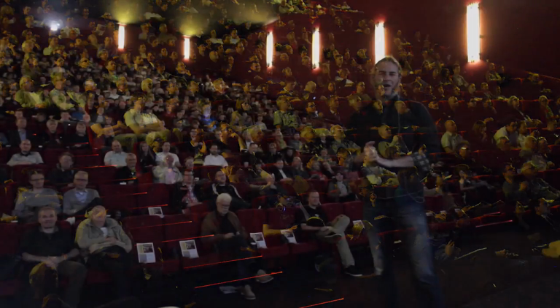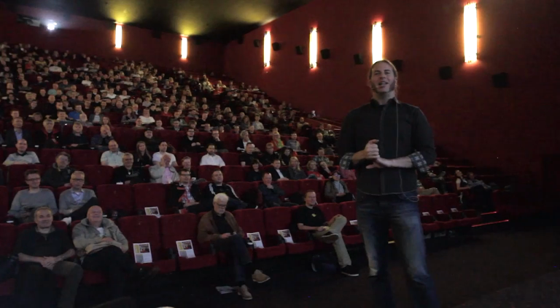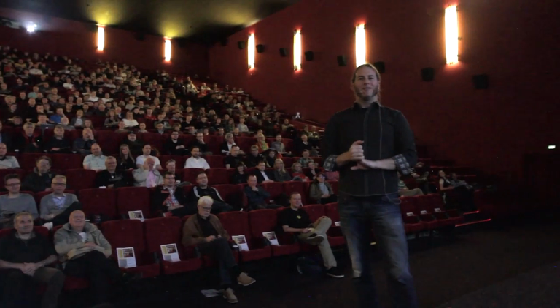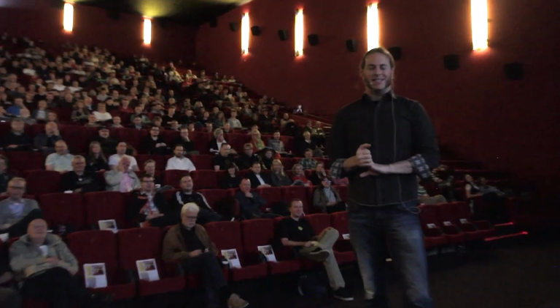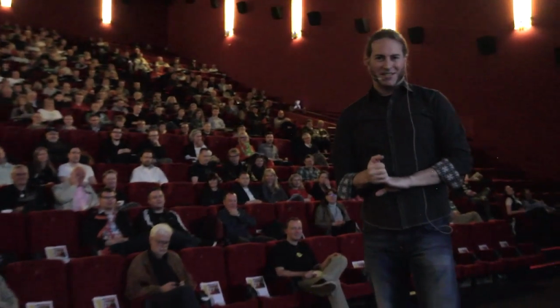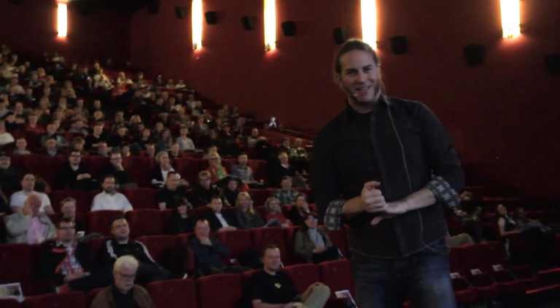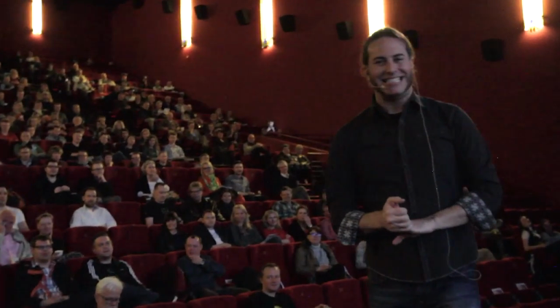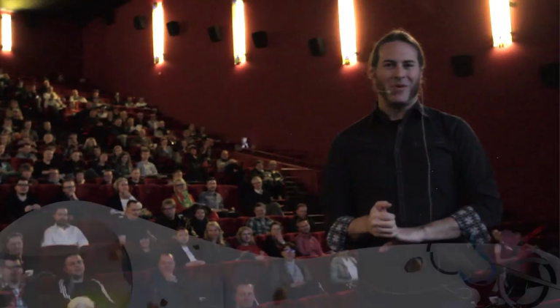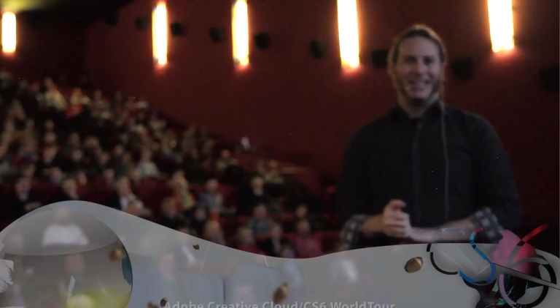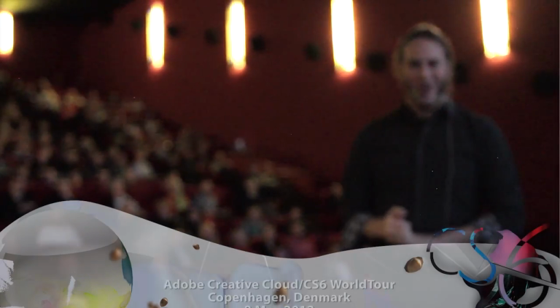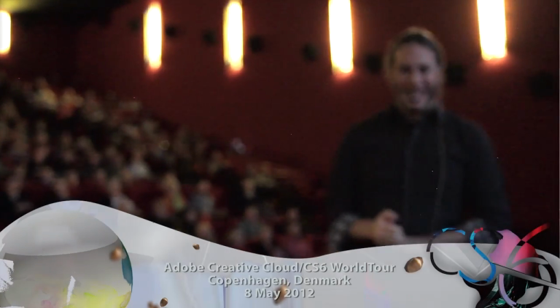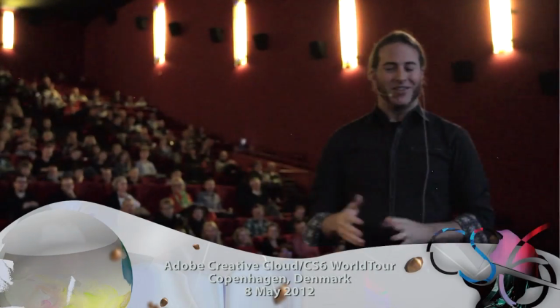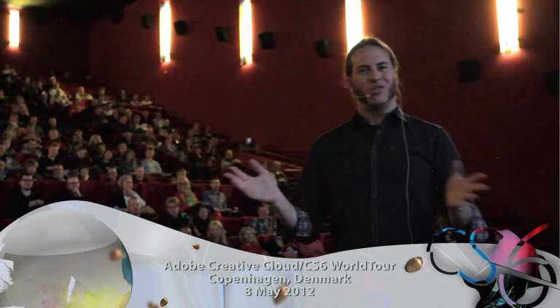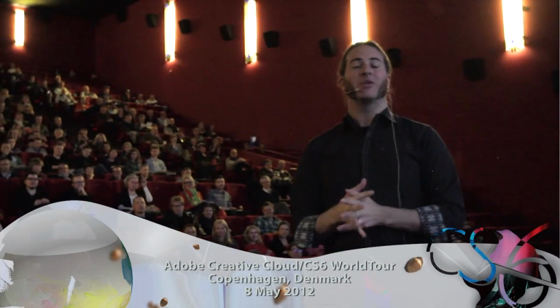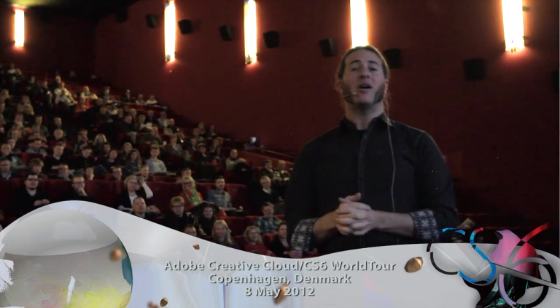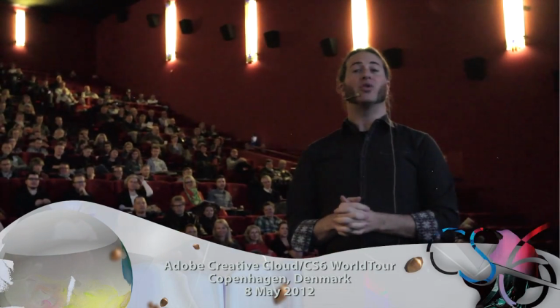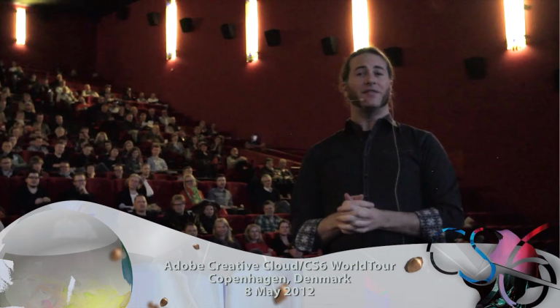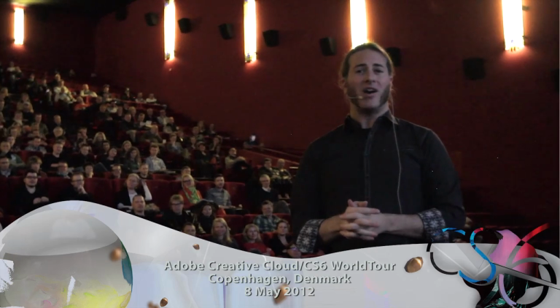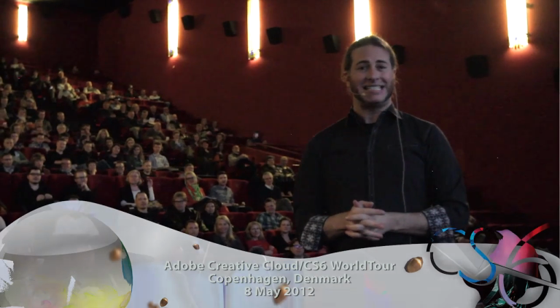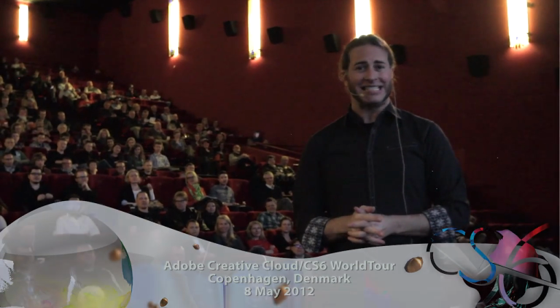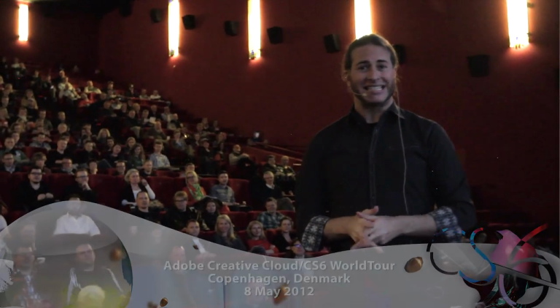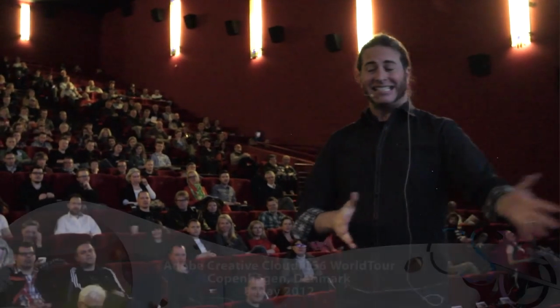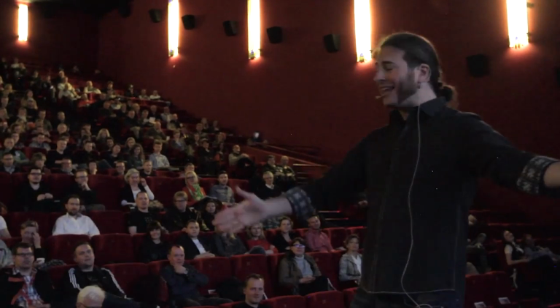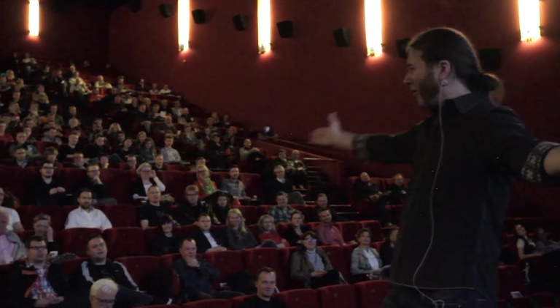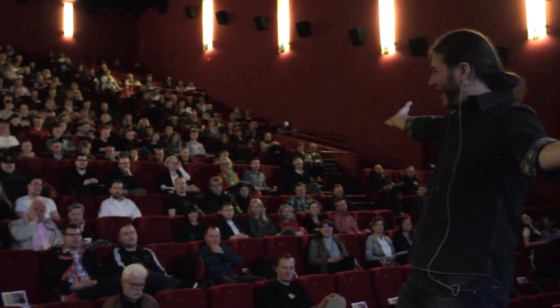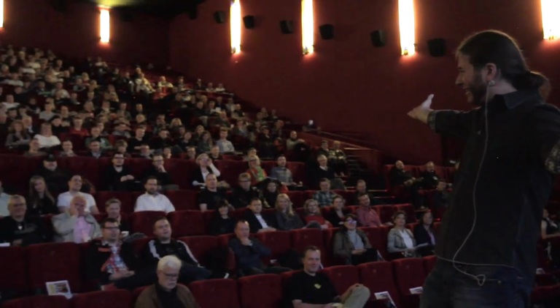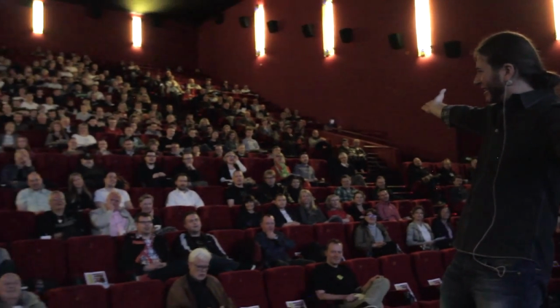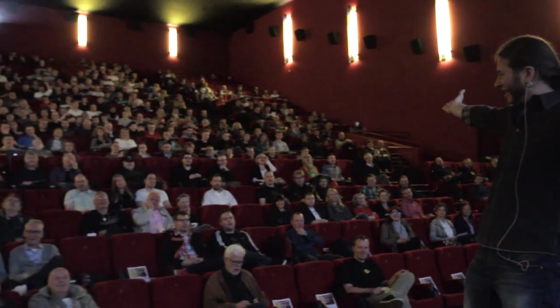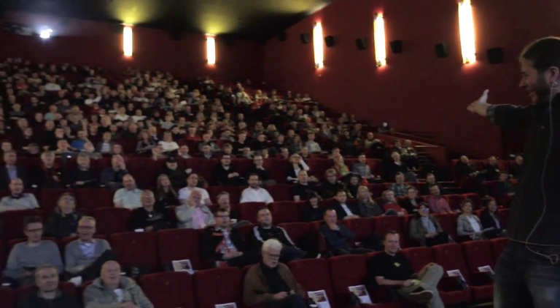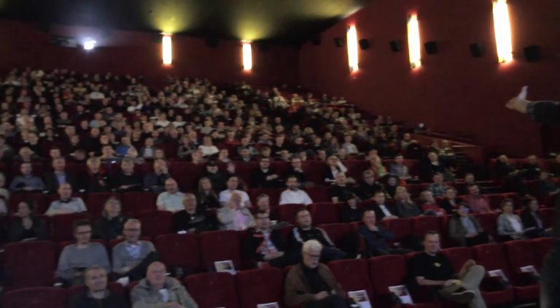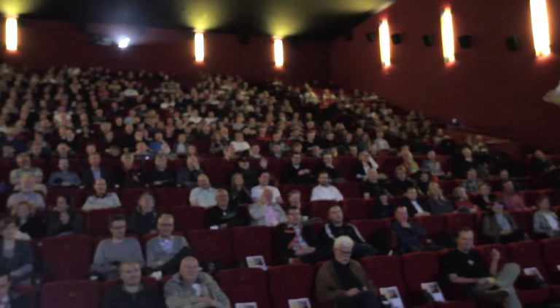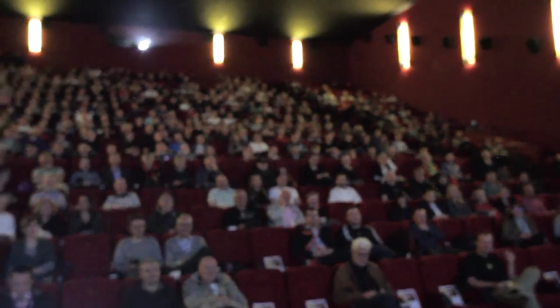Hello my friends, it's Jason Levine and today we are in Copenhagen talking to everyone about Creative Cloud and CS6. Say hello to Copenhagen! Hello Copenhagen!